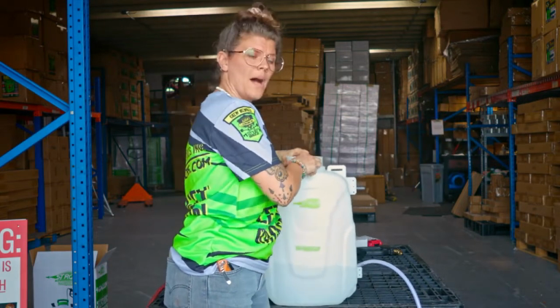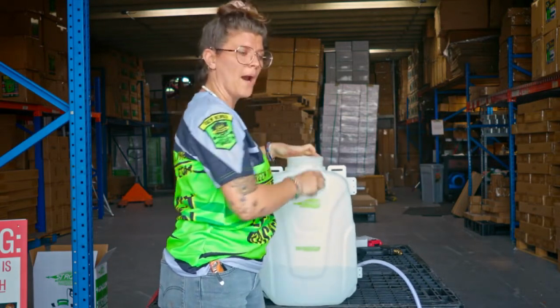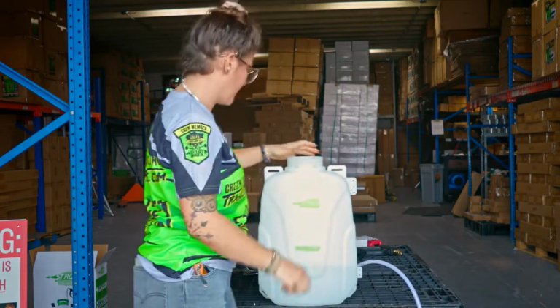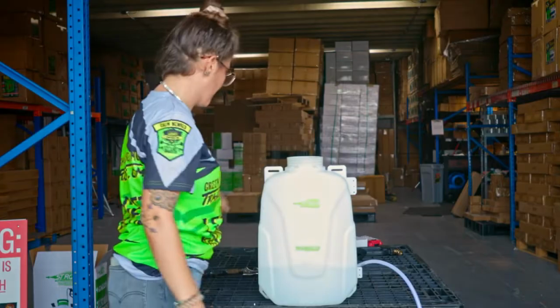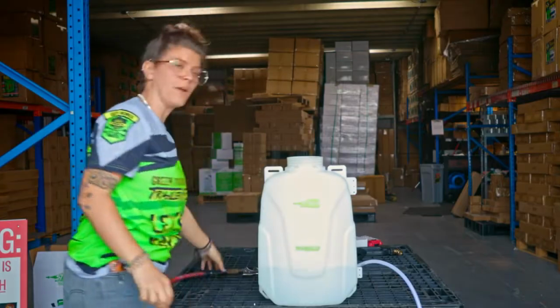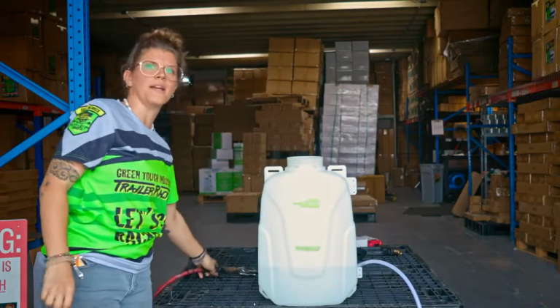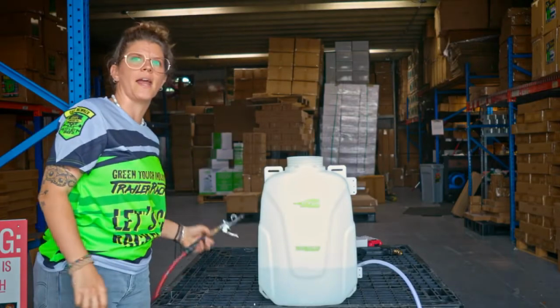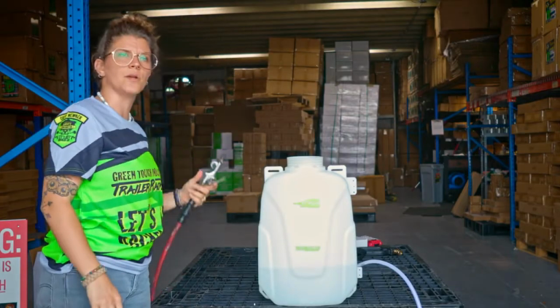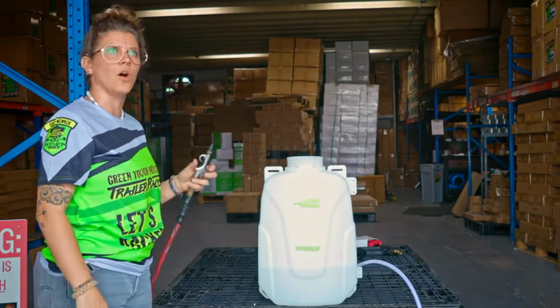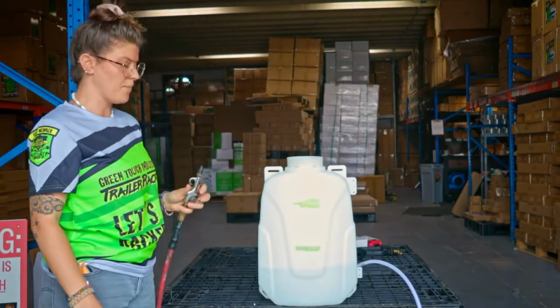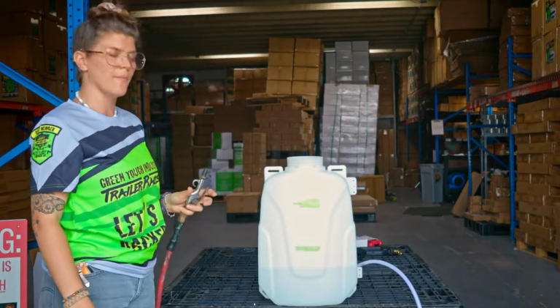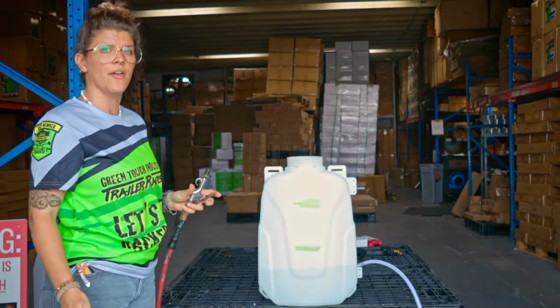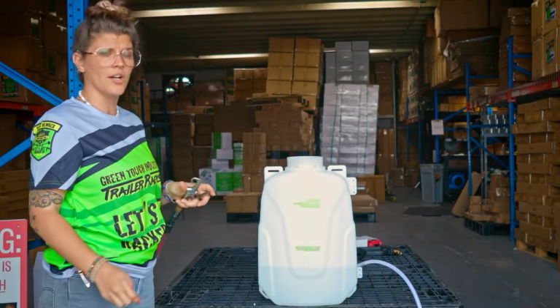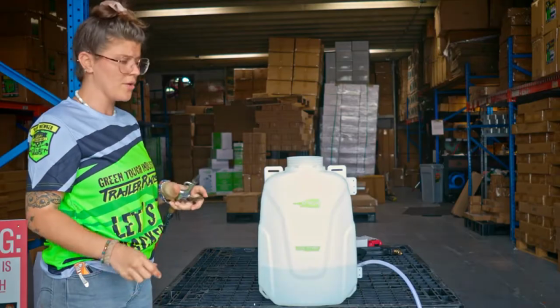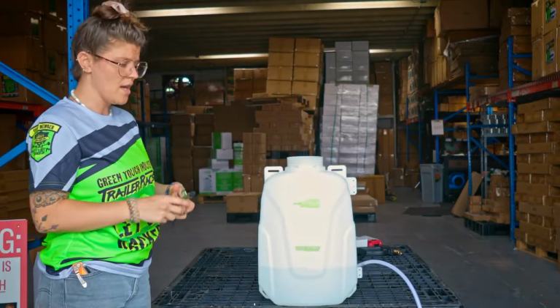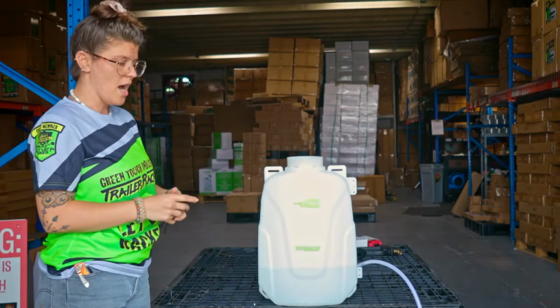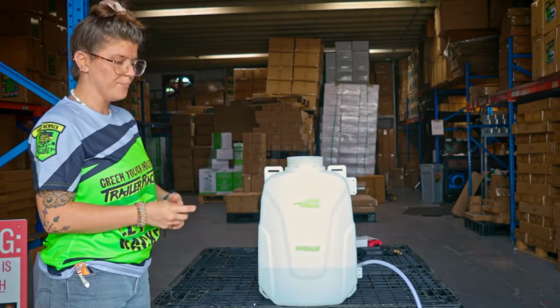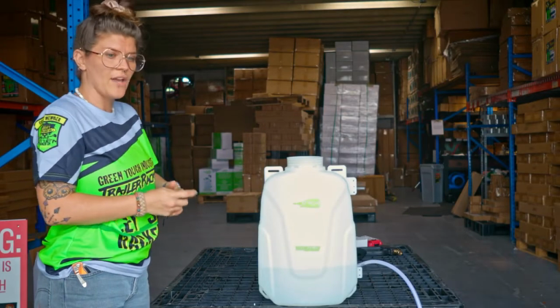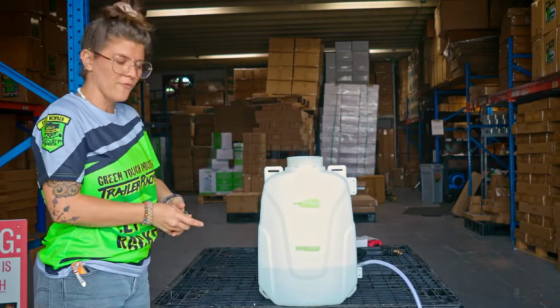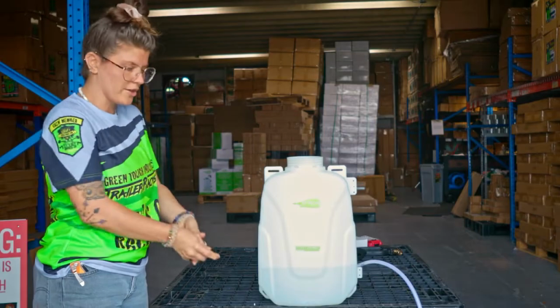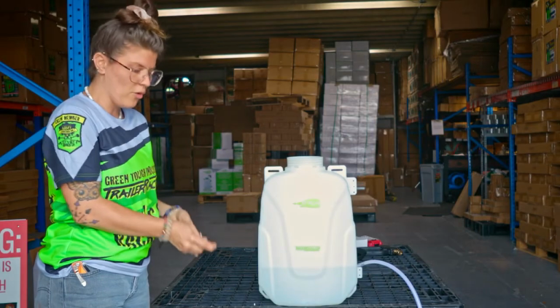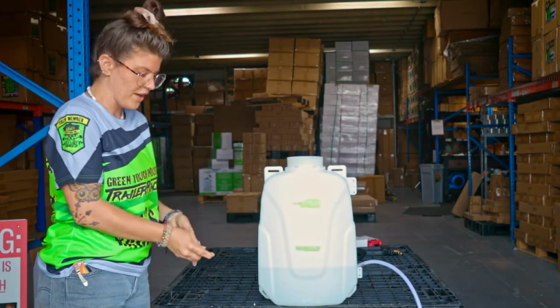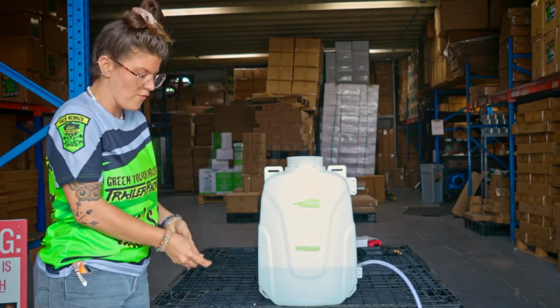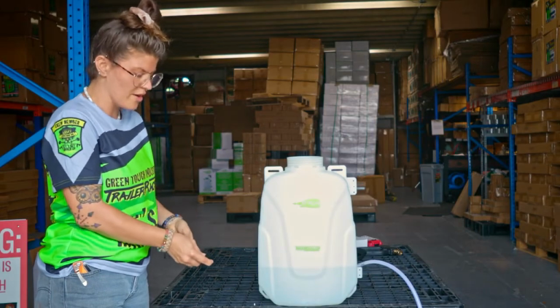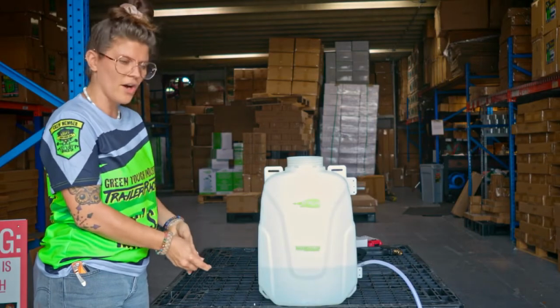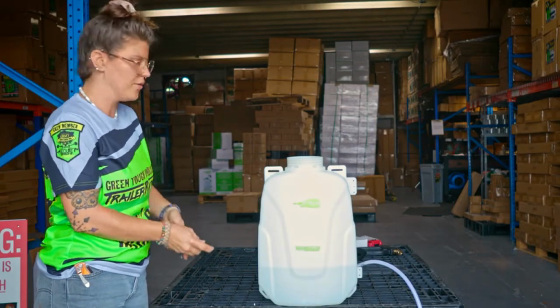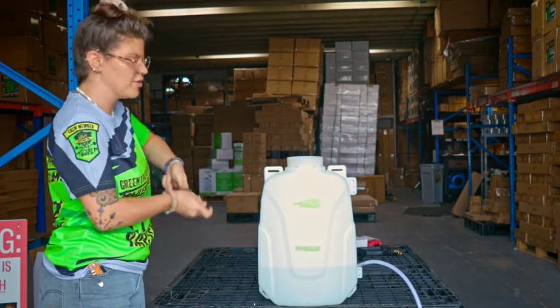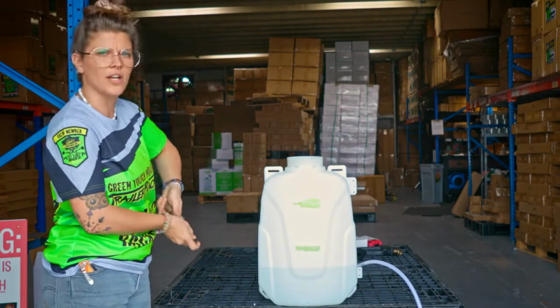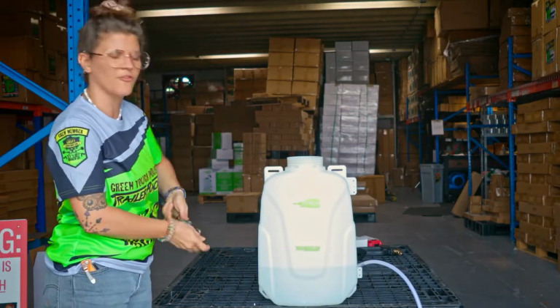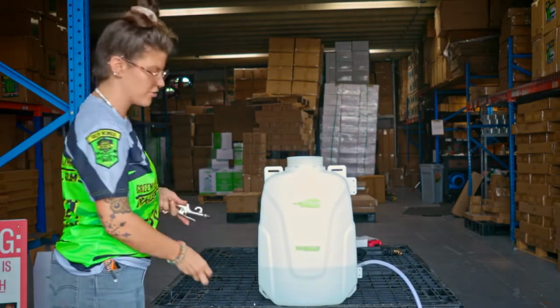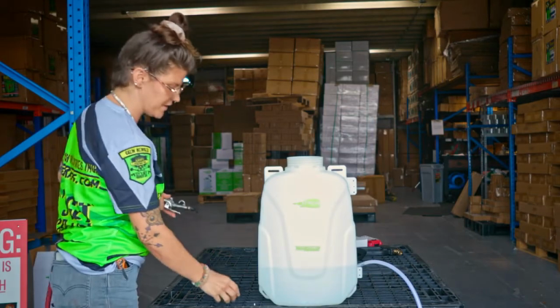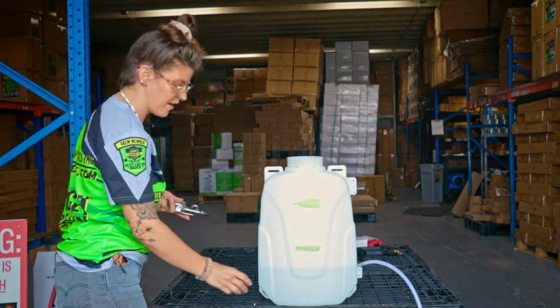I'm priming it with pressurized air, but you can also prime with a garden hose. If you have water and you hold your finger over the garden hose, it usually creates enough pressure to do the same thing.